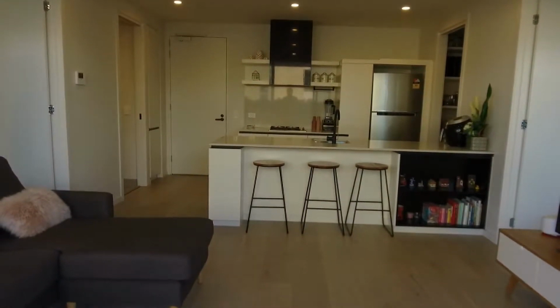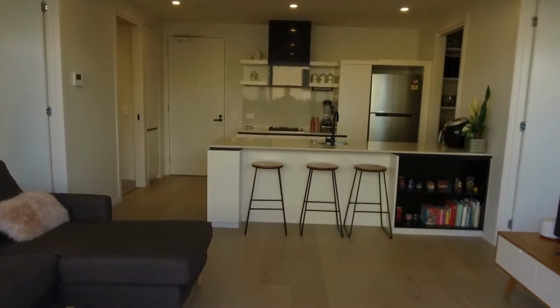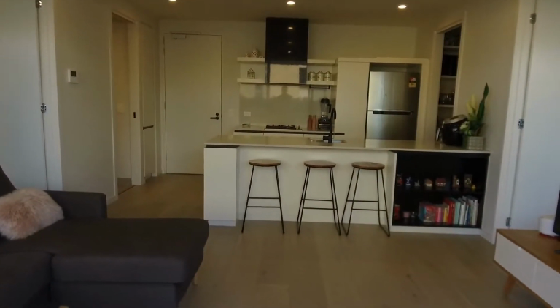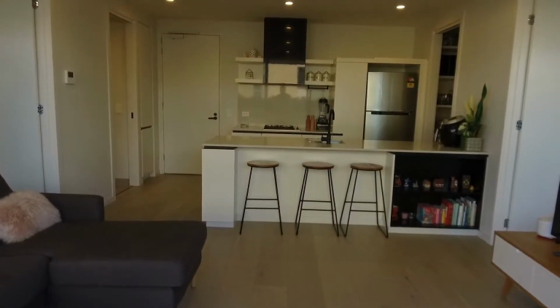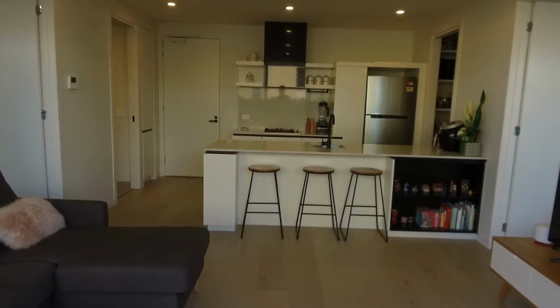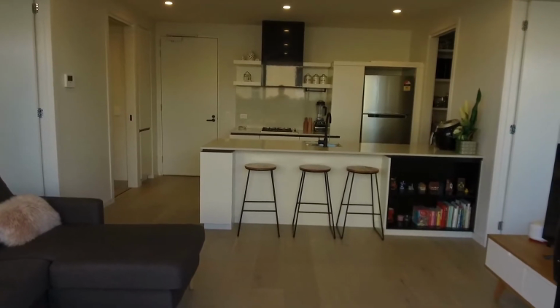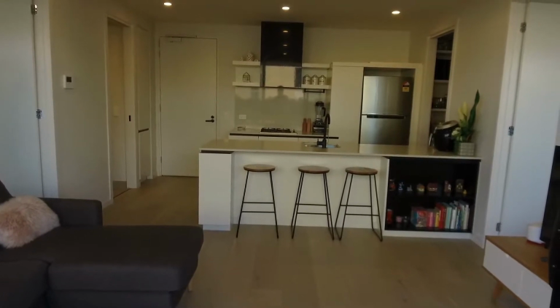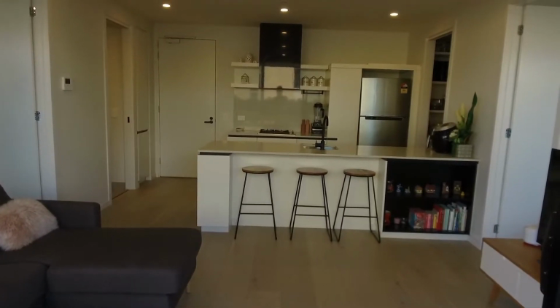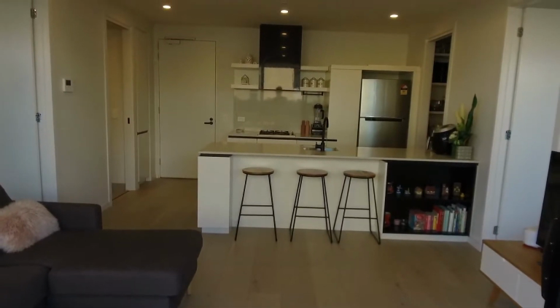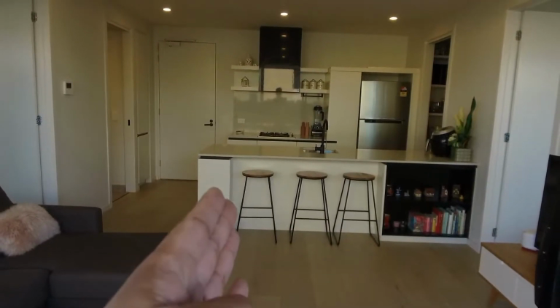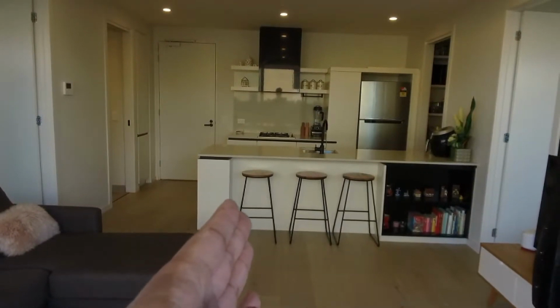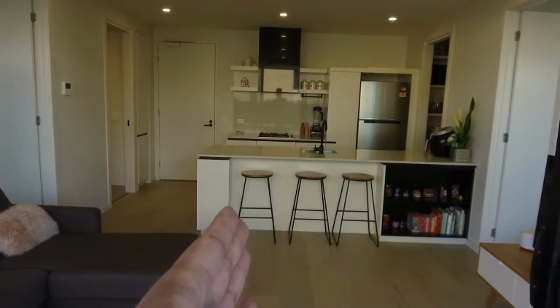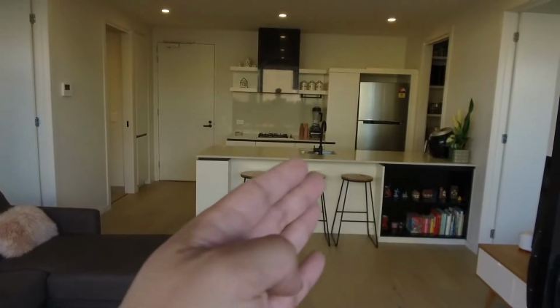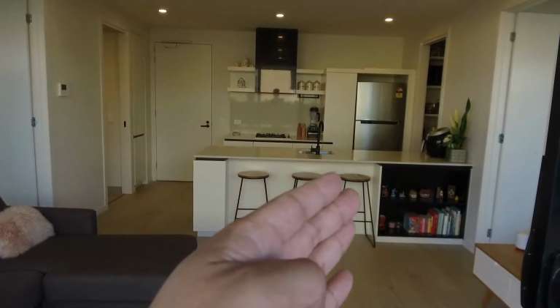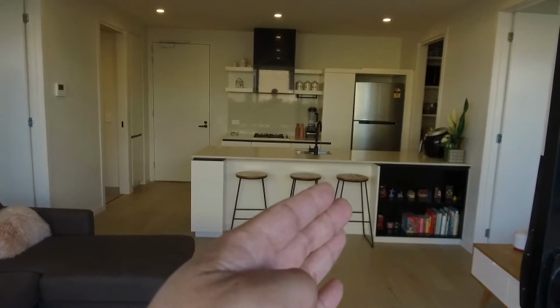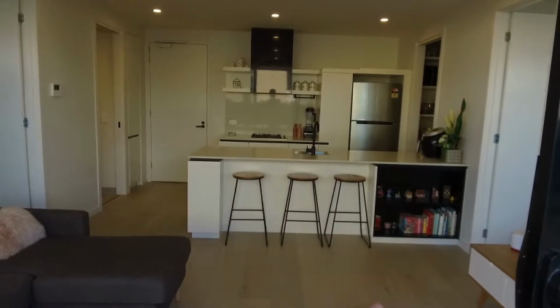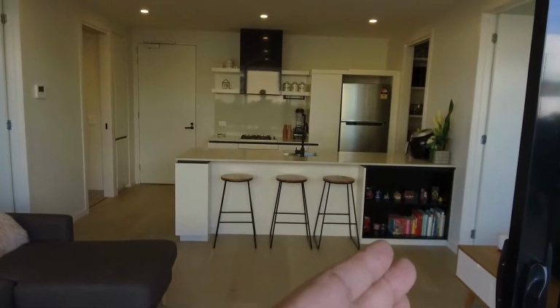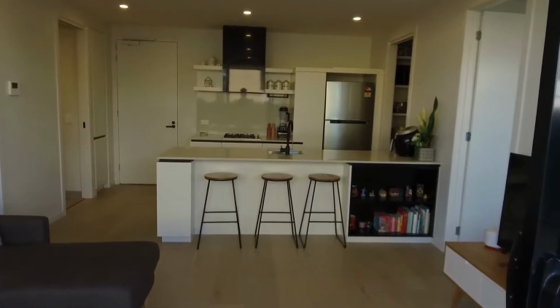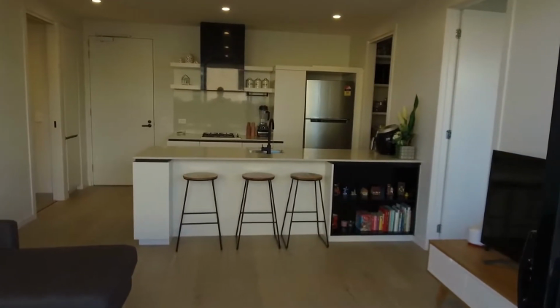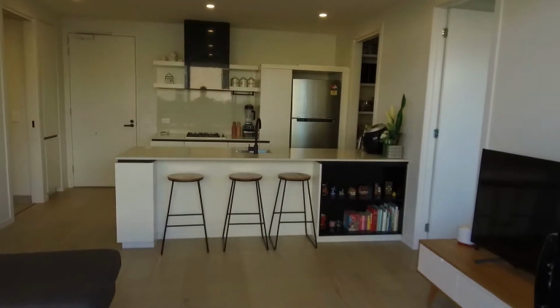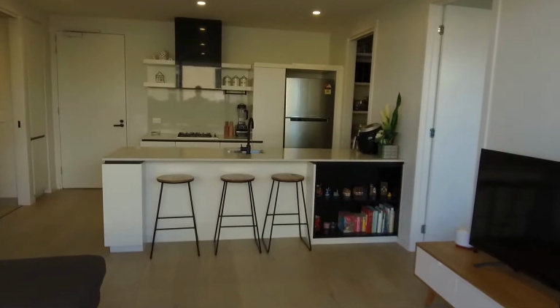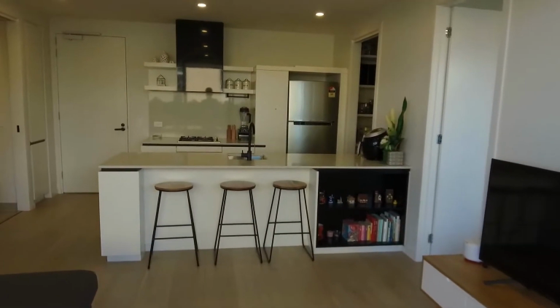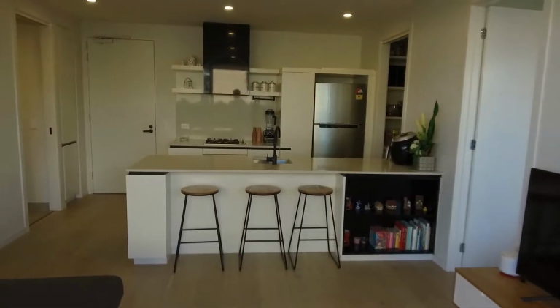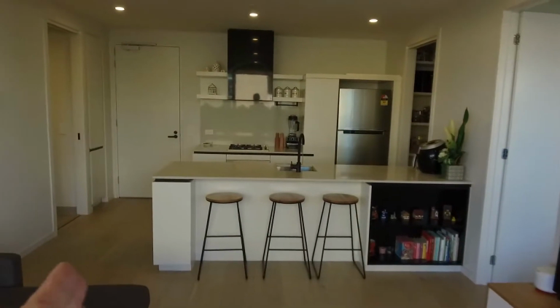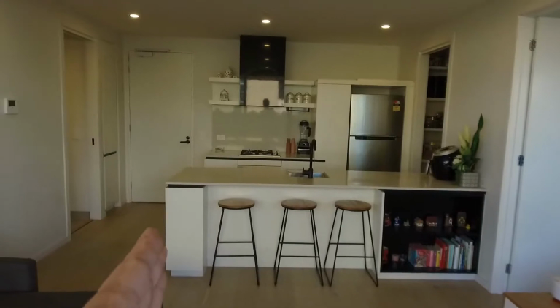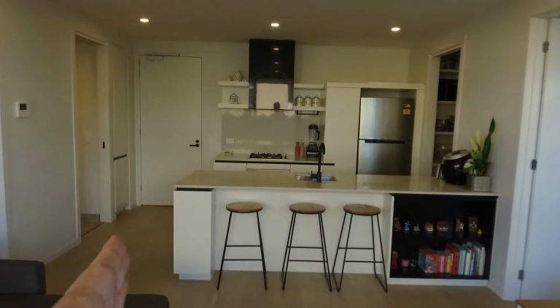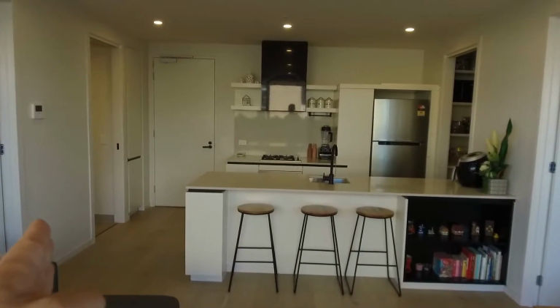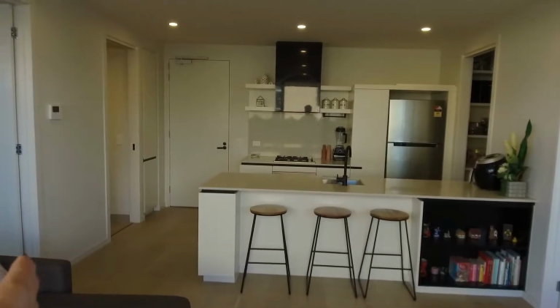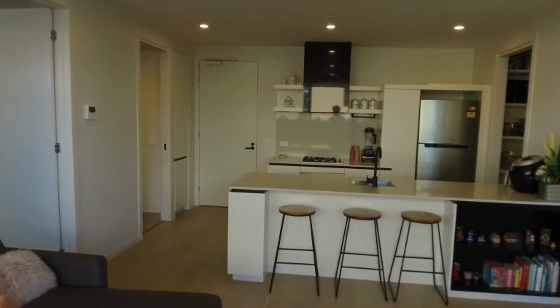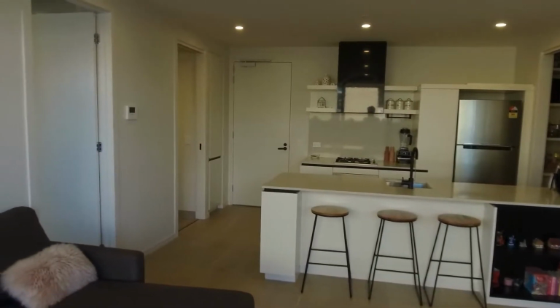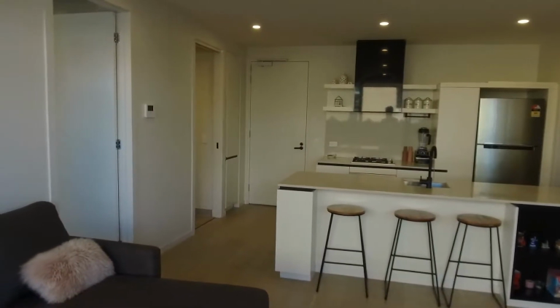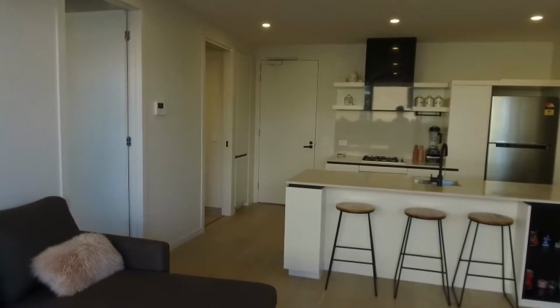Before we continue, I wanted to point out the layout. Straight ahead we've got the living area, further ahead we've got the kitchen, to the right we've got the pantry, and over to the right here we've got the master bedroom. Over on the left we've got the entrance, central bathroom, as well as bedroom number two.